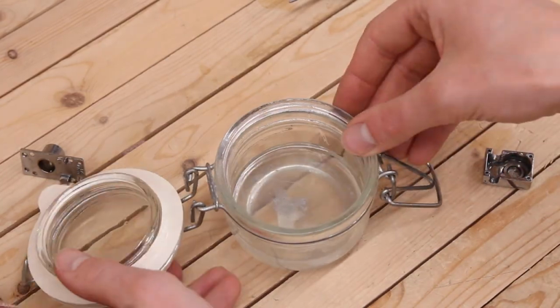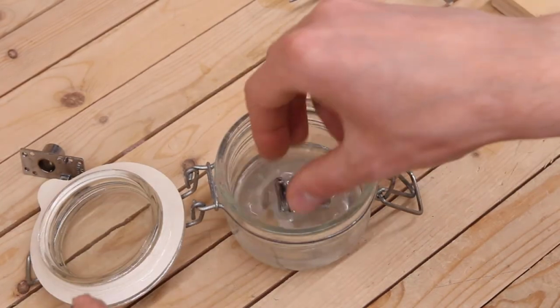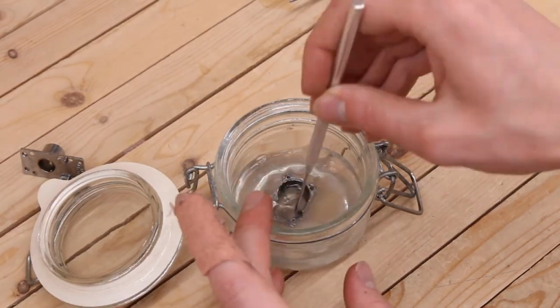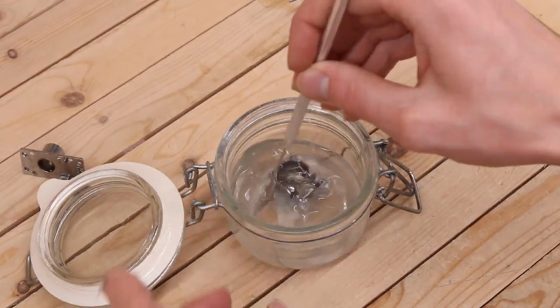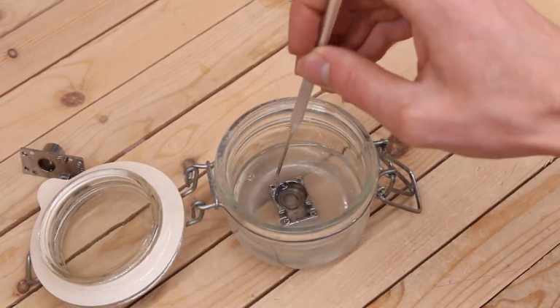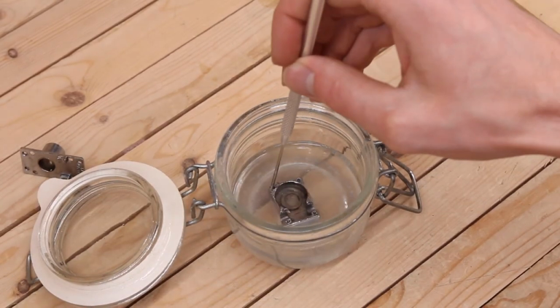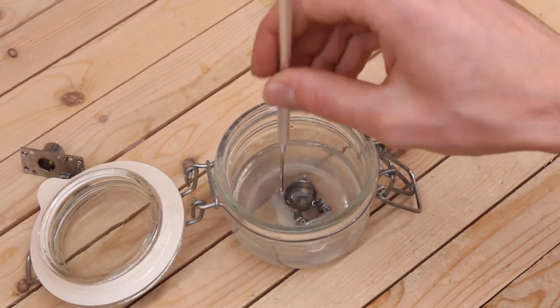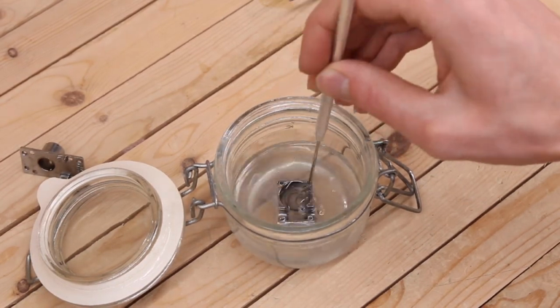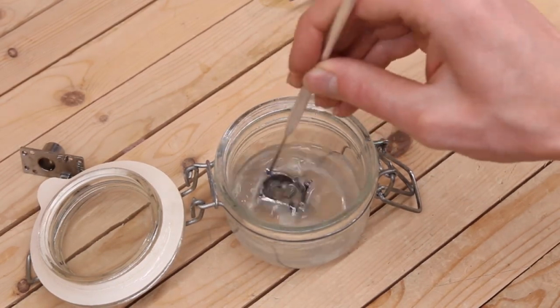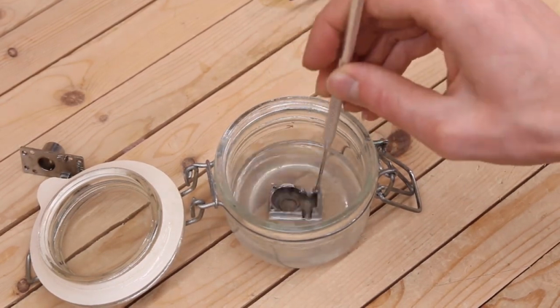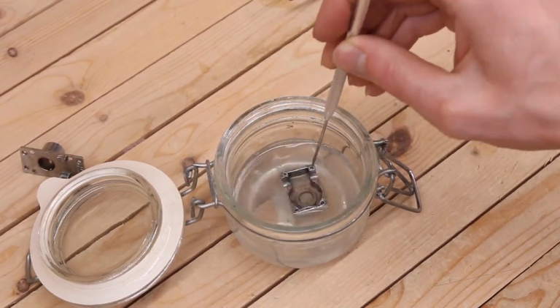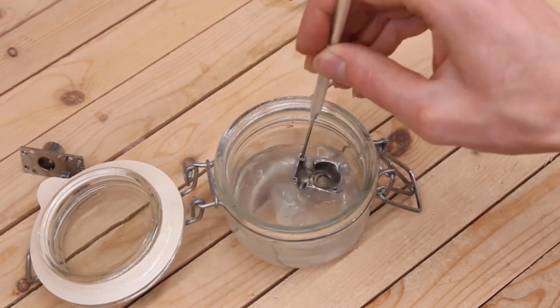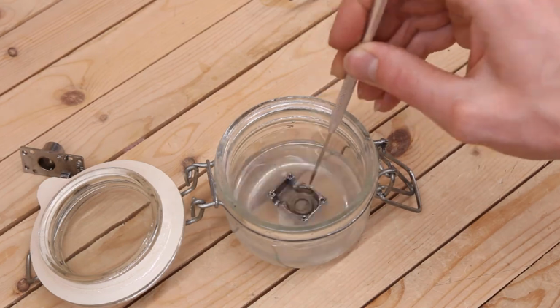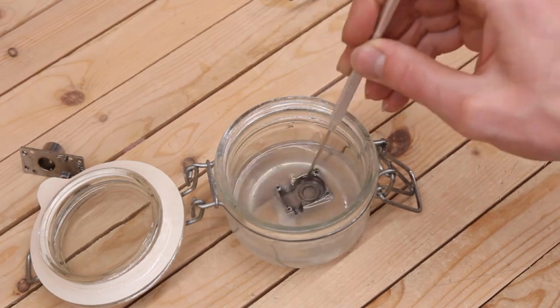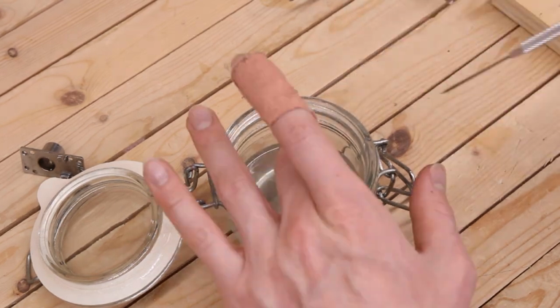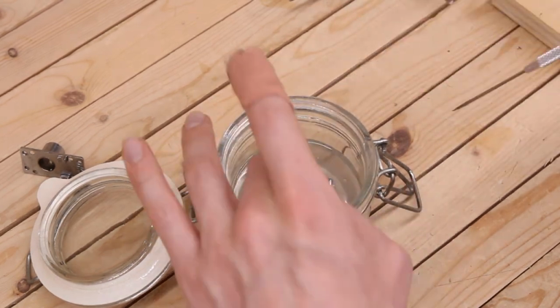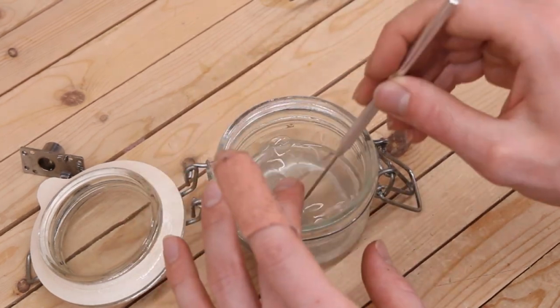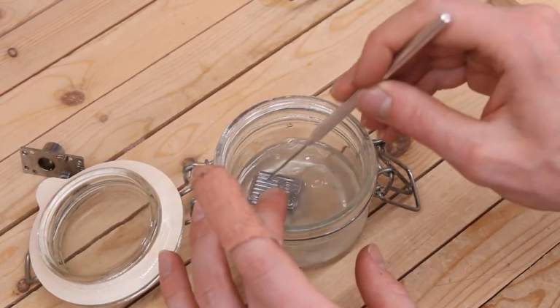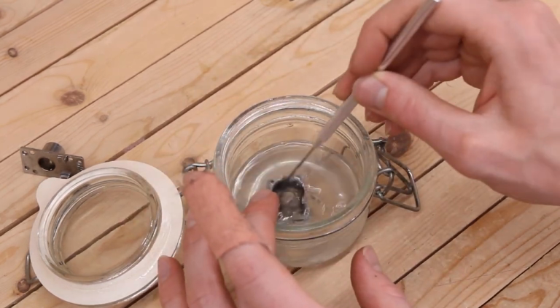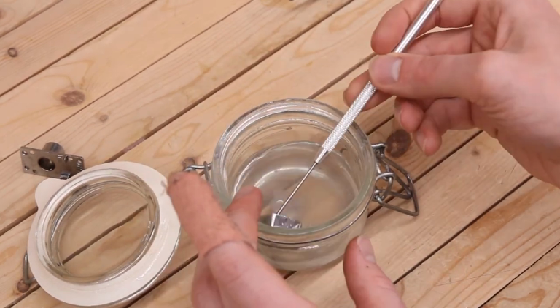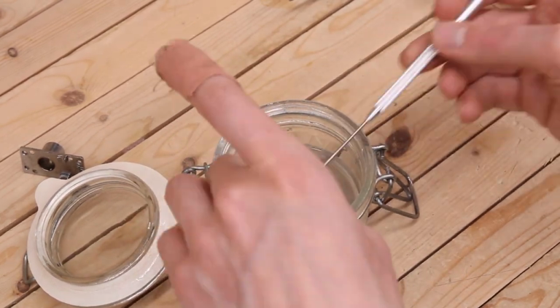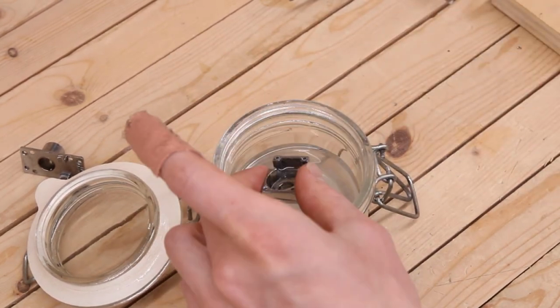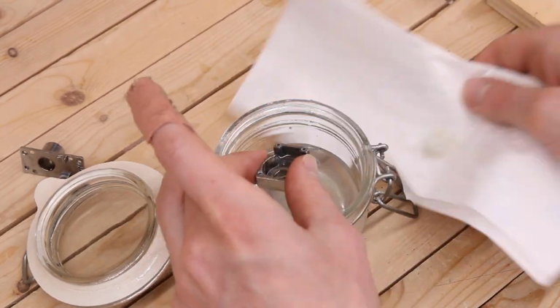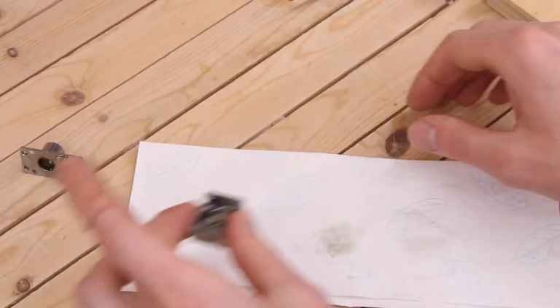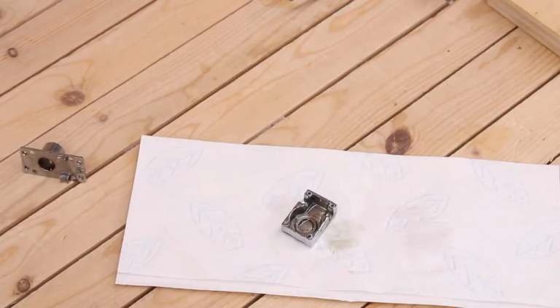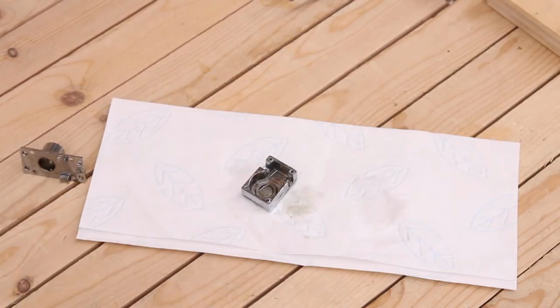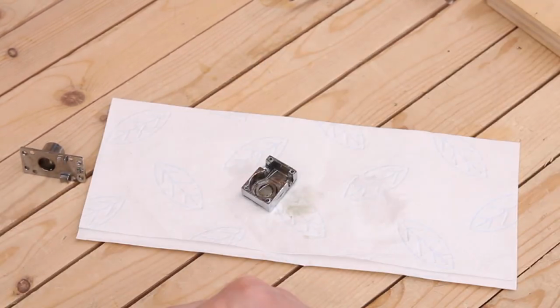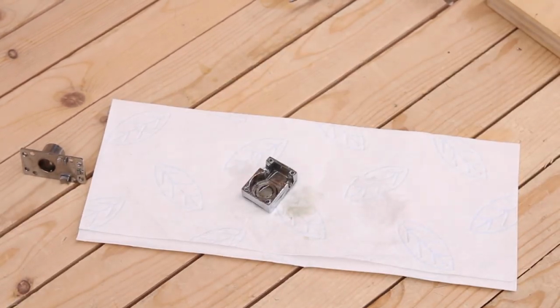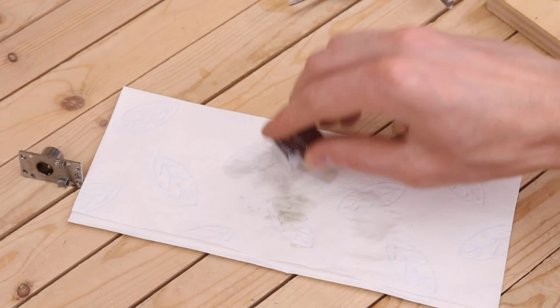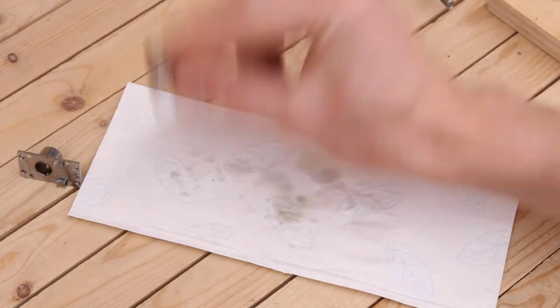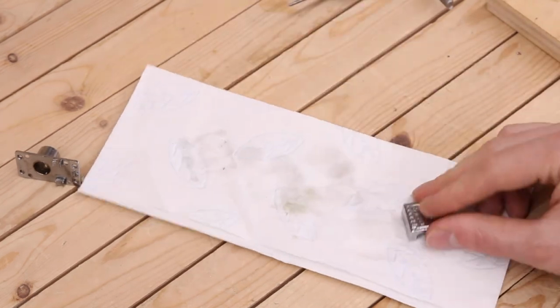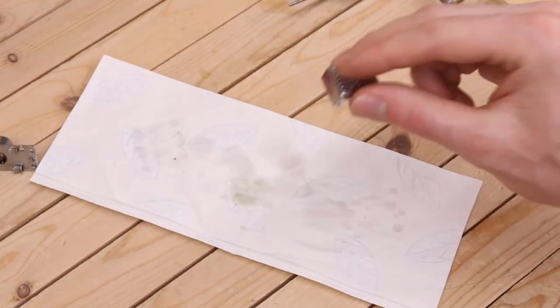After drilling, I like to clean the tuner again. Knock the casing against the table to knock some filings out of the holes, then flush with isopropyl alcohol to ensure the holes are clear for tapping.